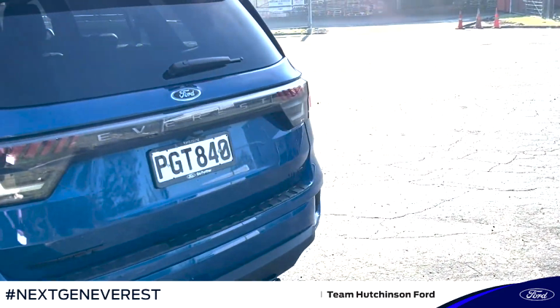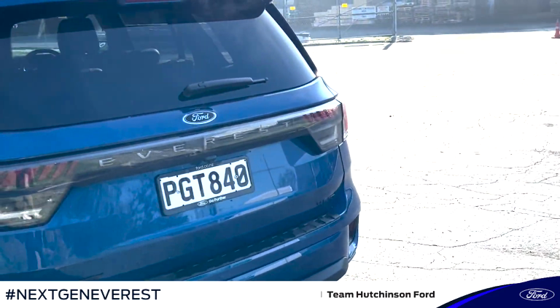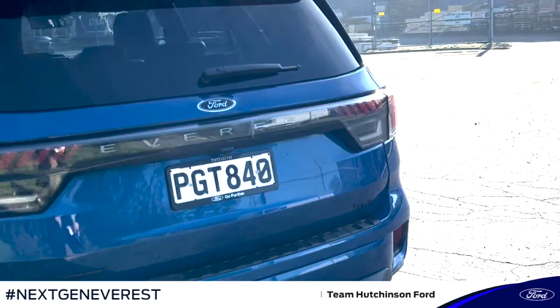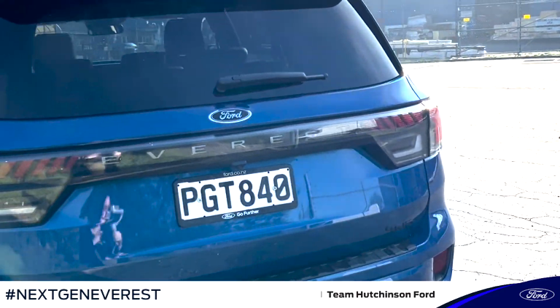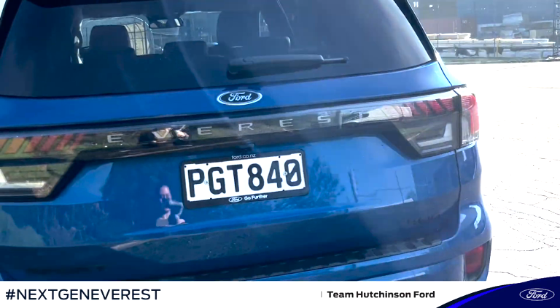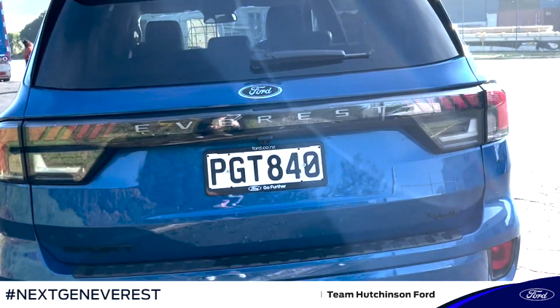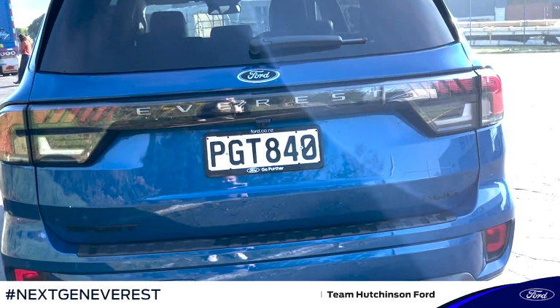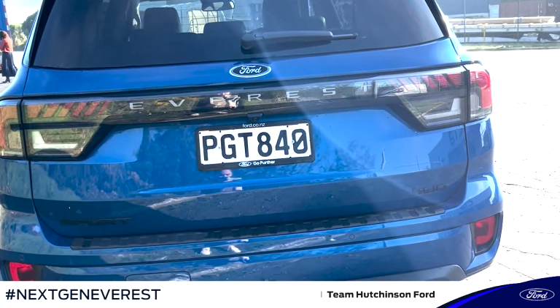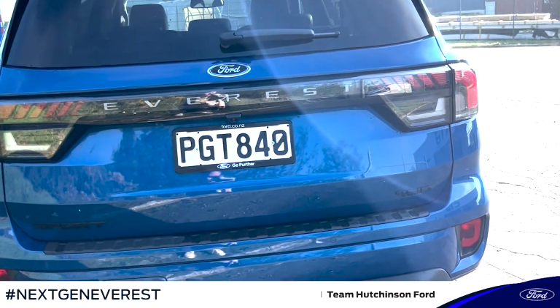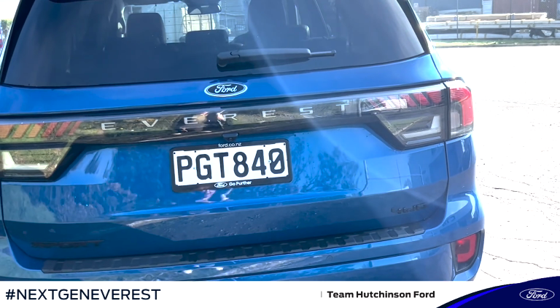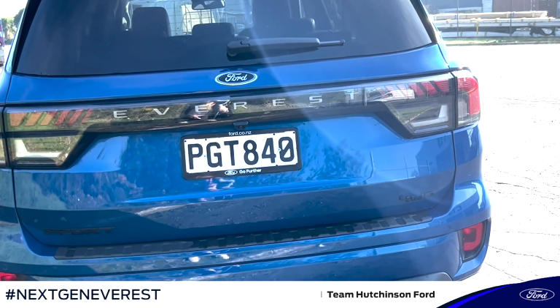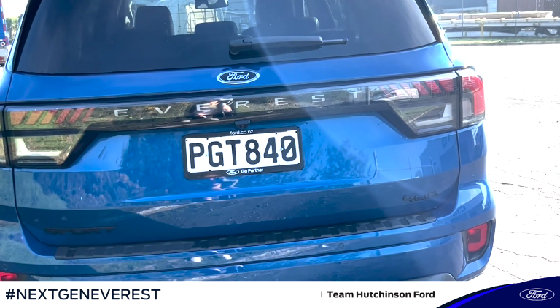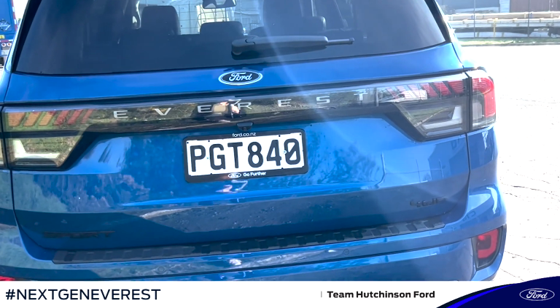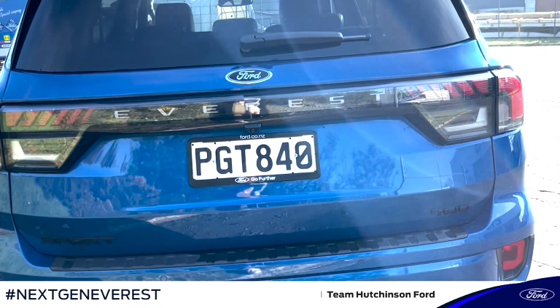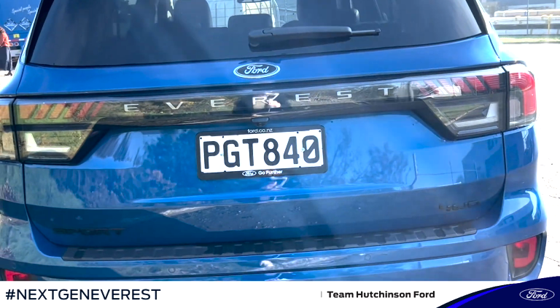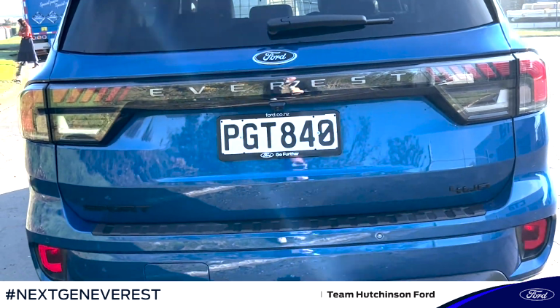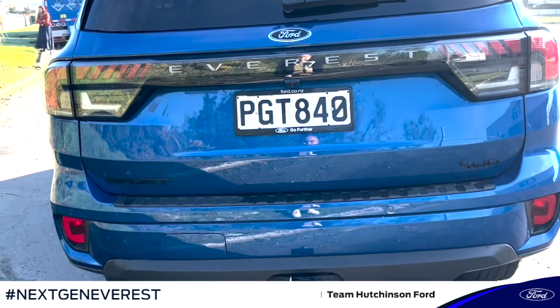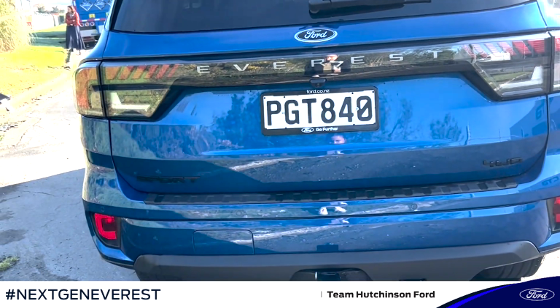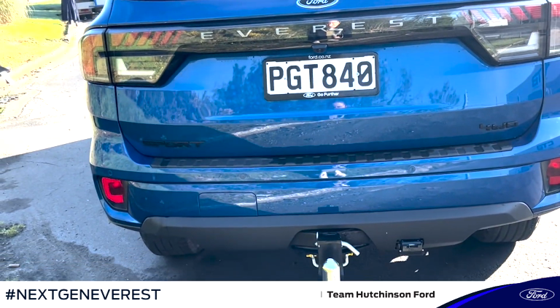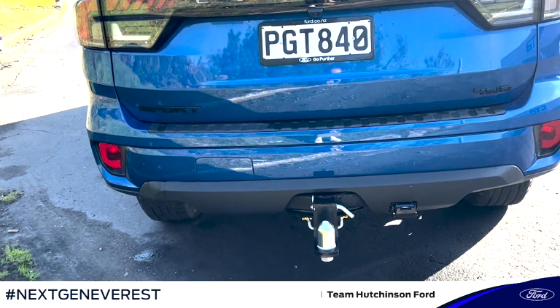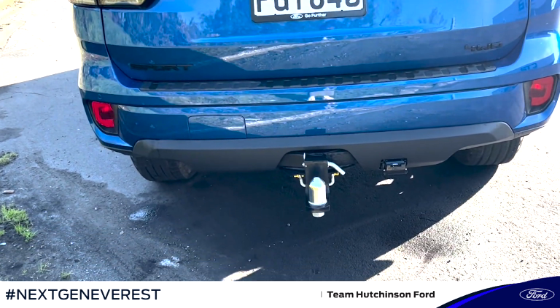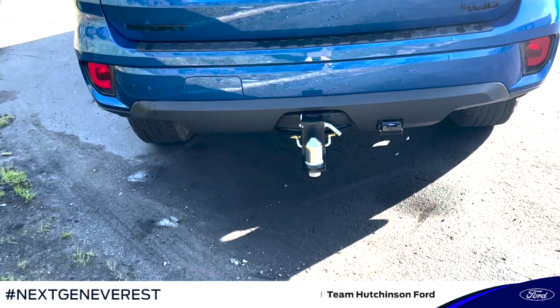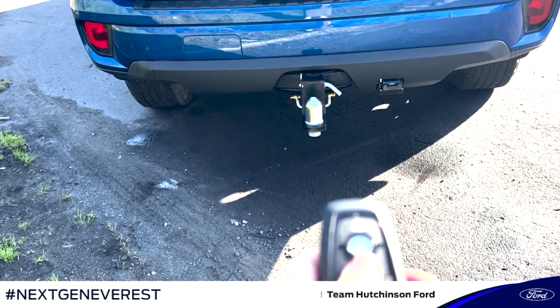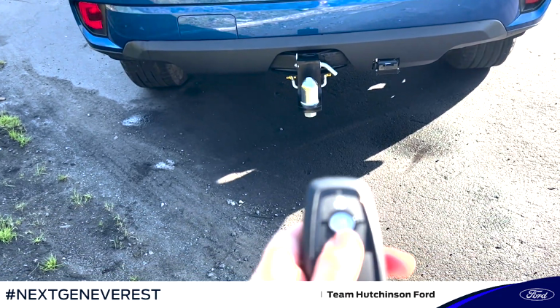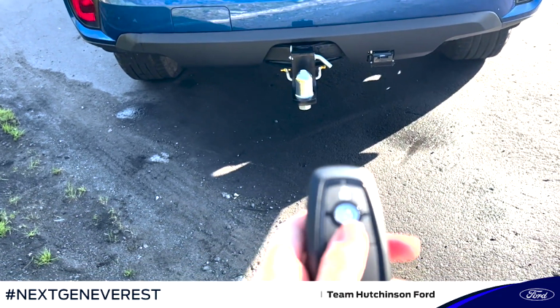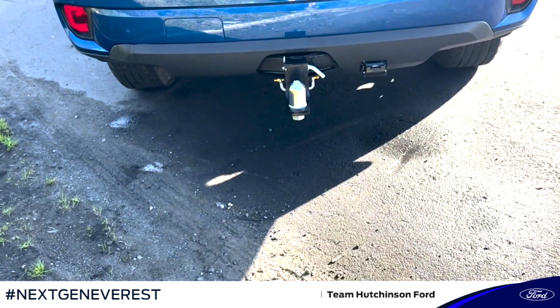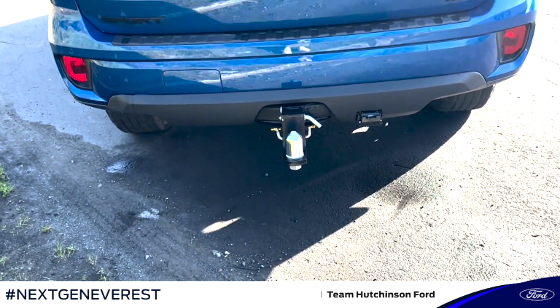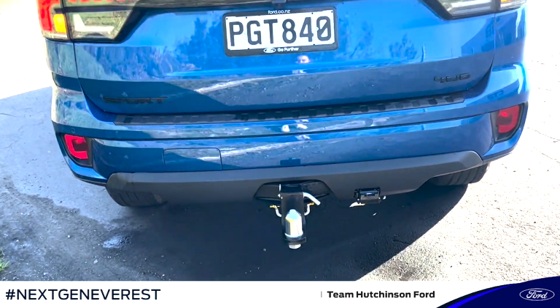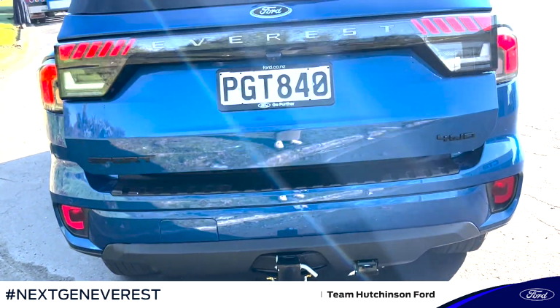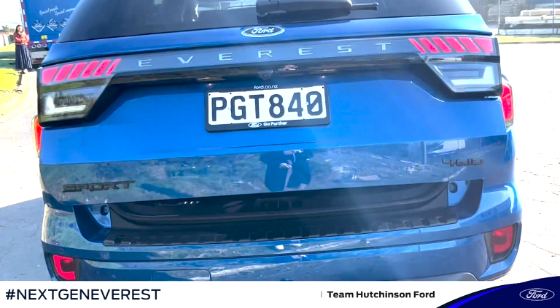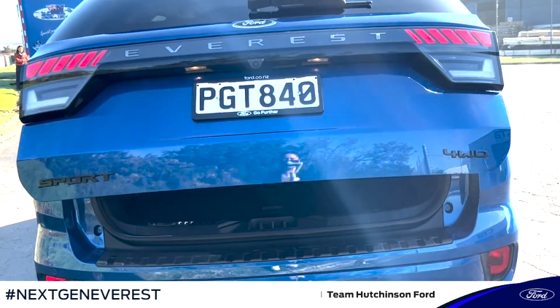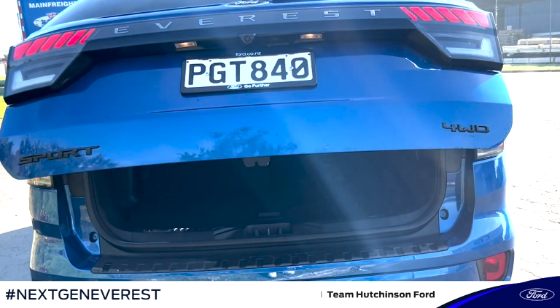Now we'll take you to have a quick look in the boot here at the back of the vehicle. You'll also note that you've got those LED tail lamps, and if I use my keys here I can open up the boot and we'll take a quick look inside.